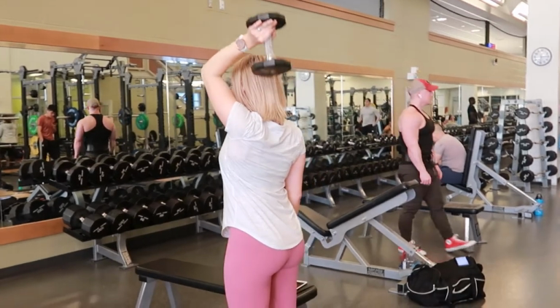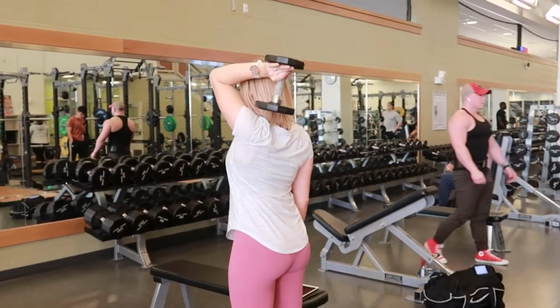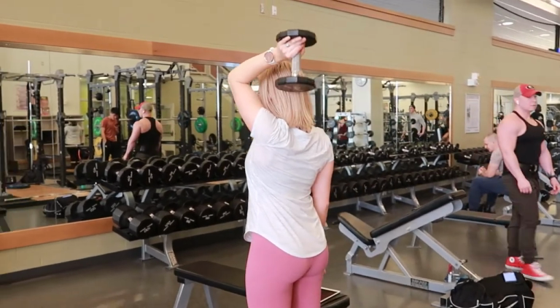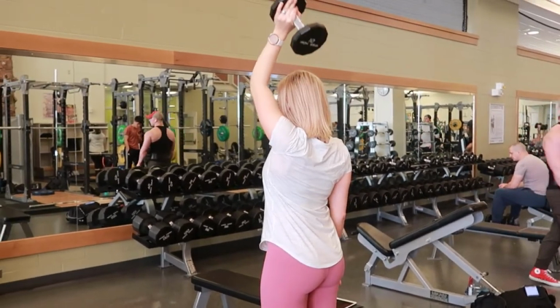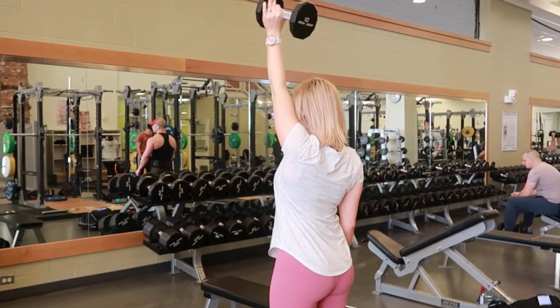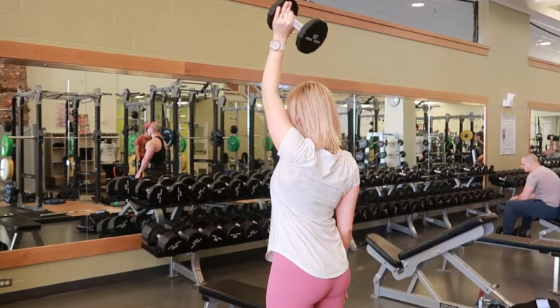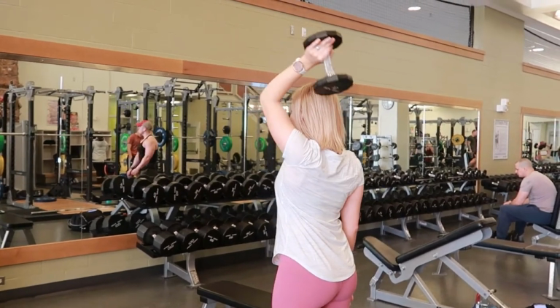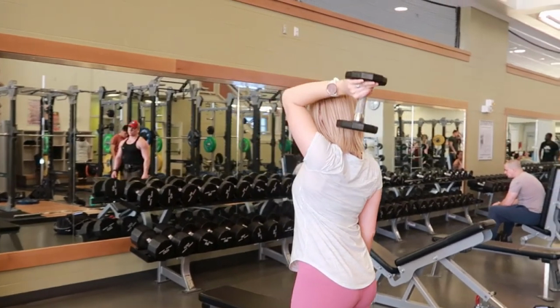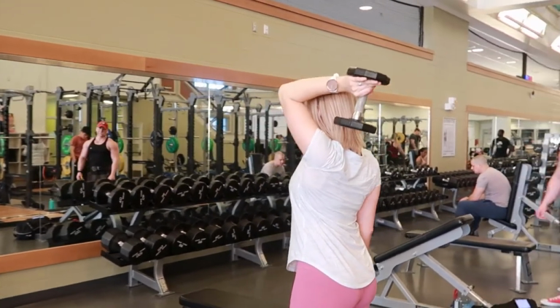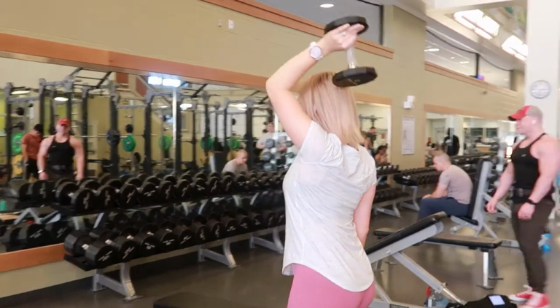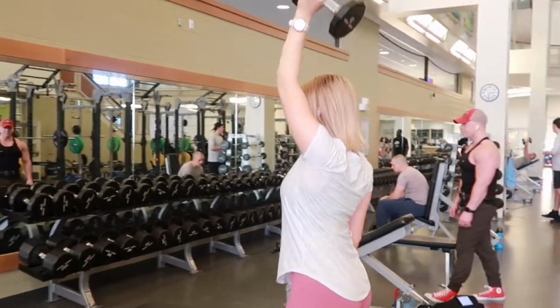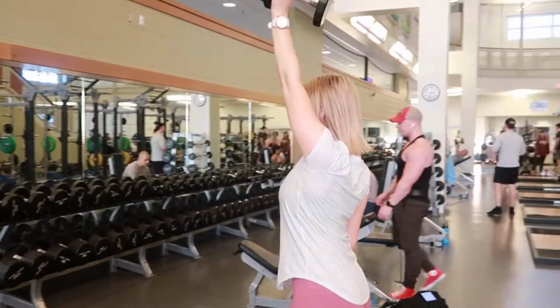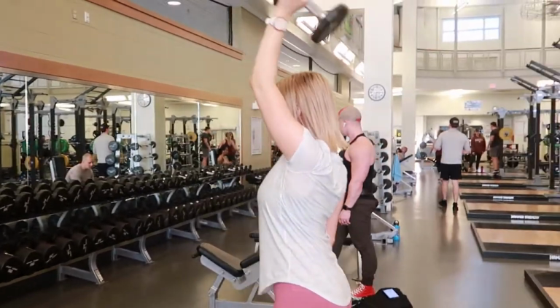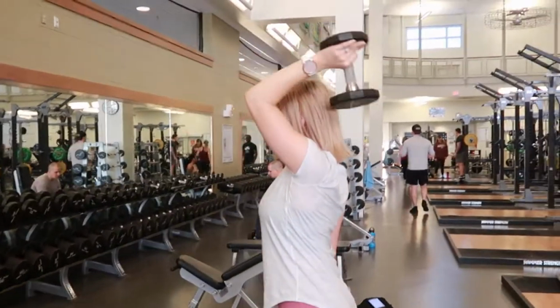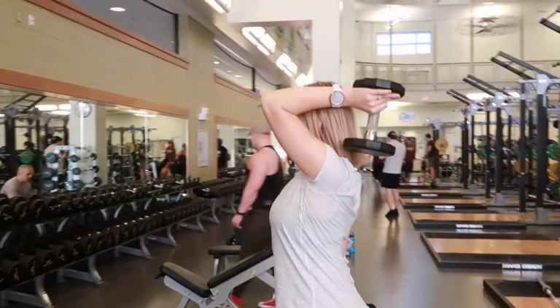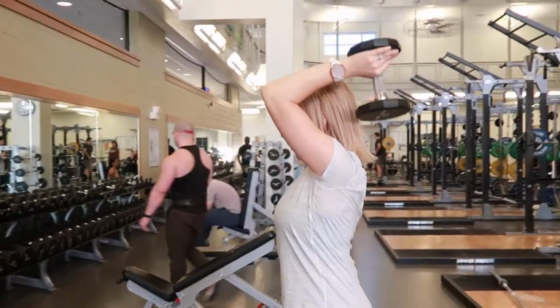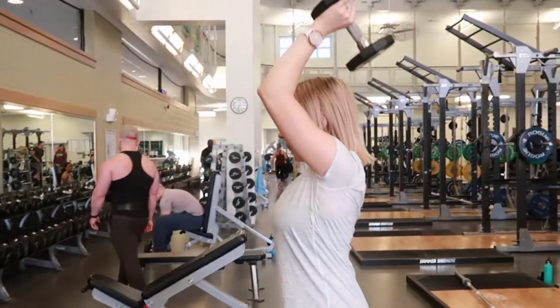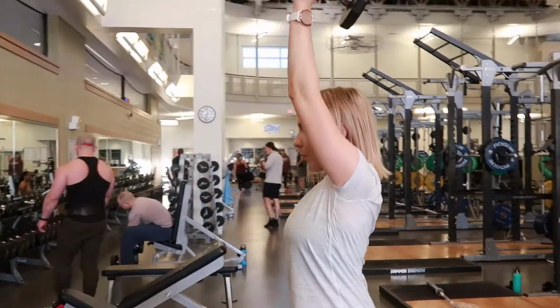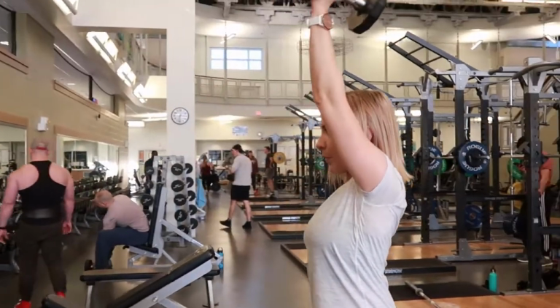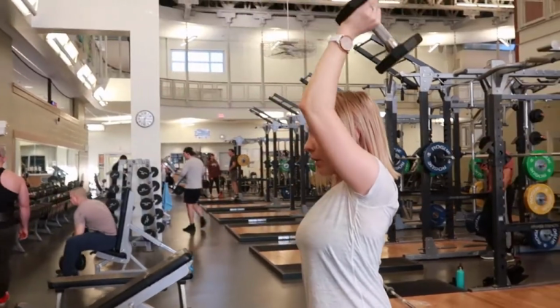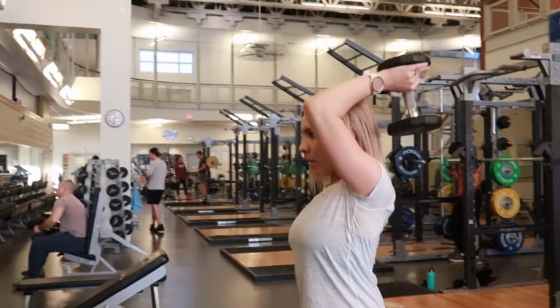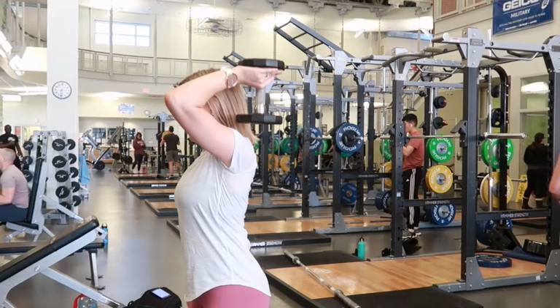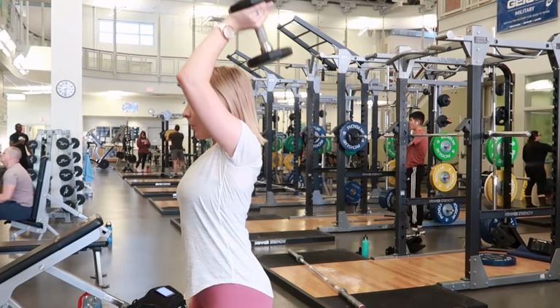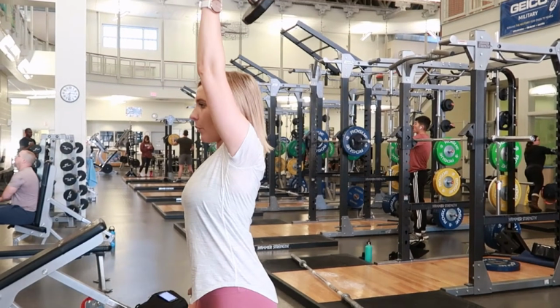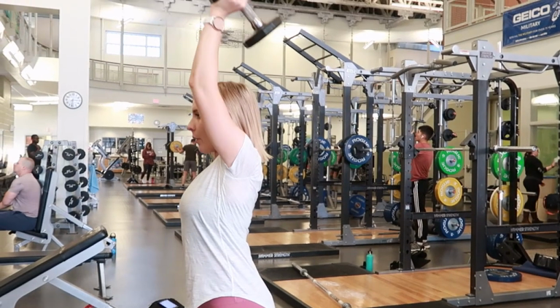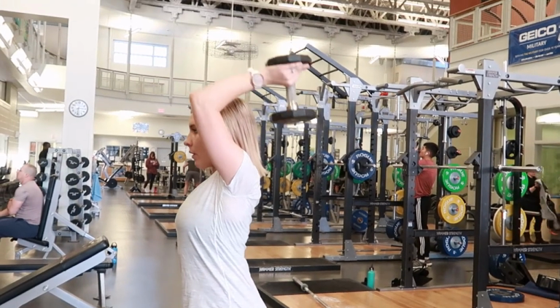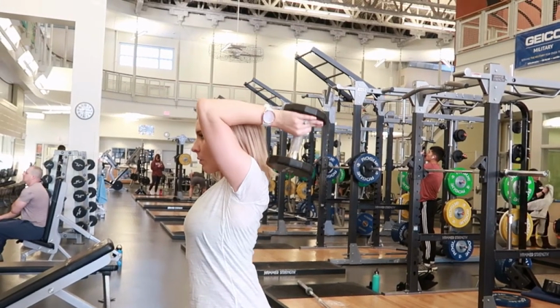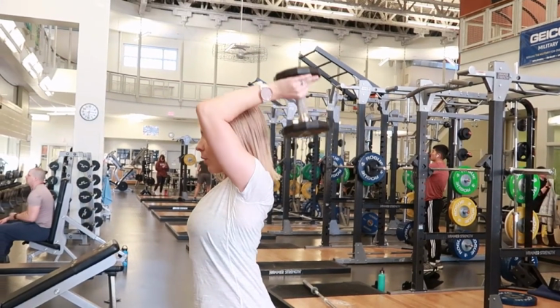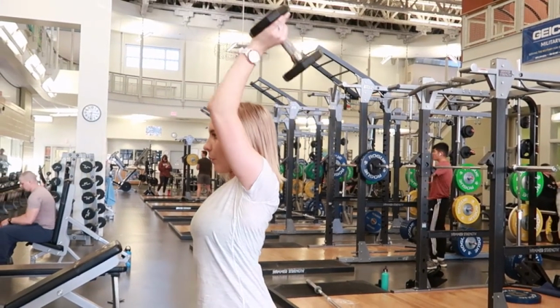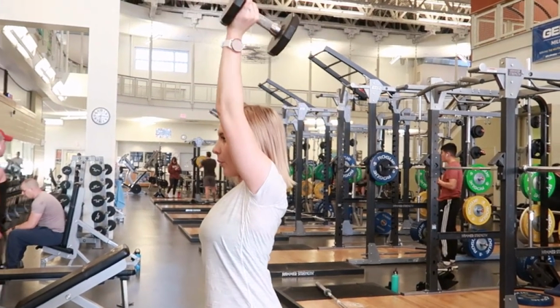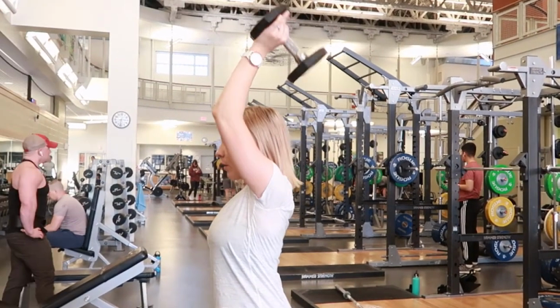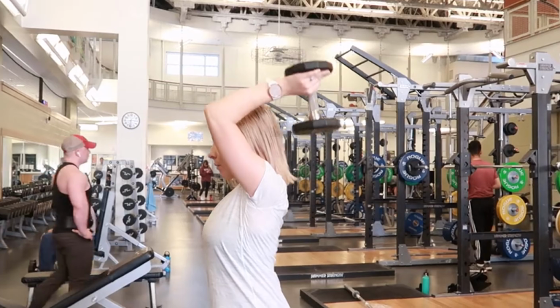Take a breath in and then exhale as you're pressing the weight up towards the ceiling, only moving at the elbow and tightening that tricep muscle.